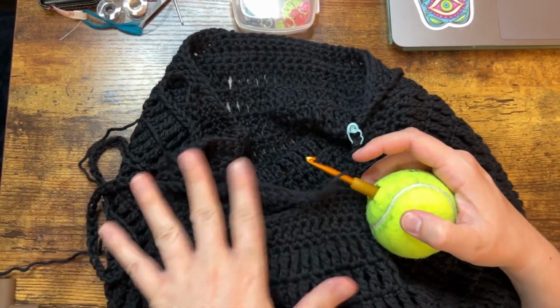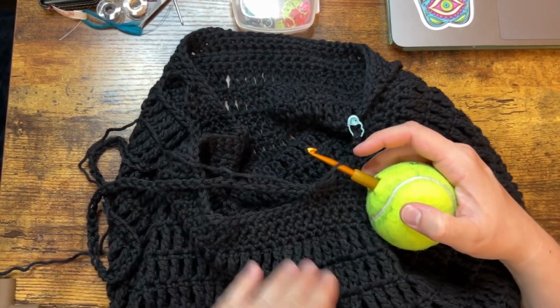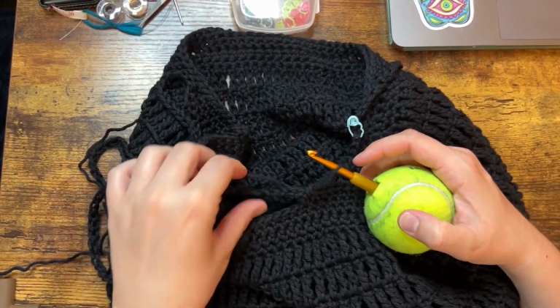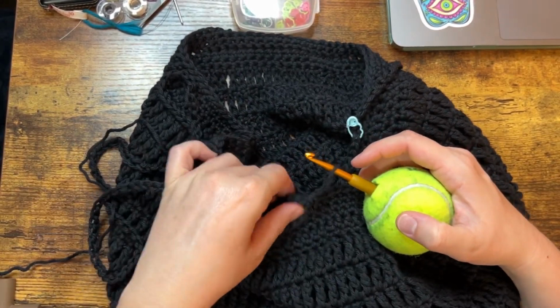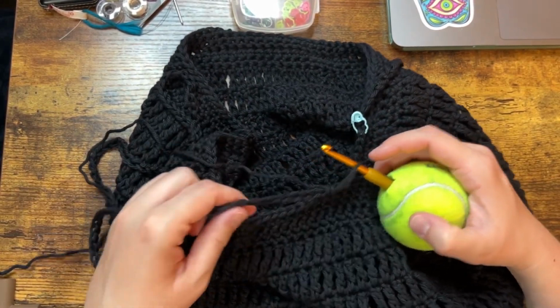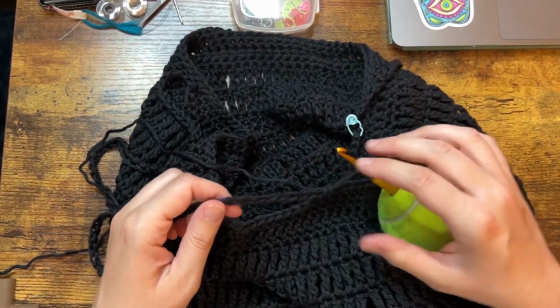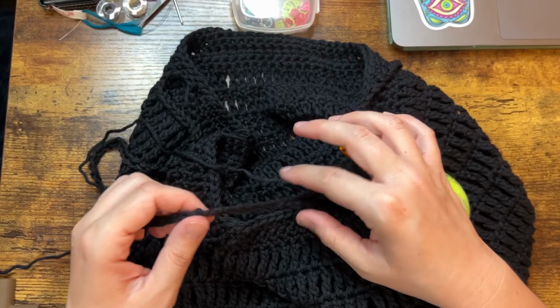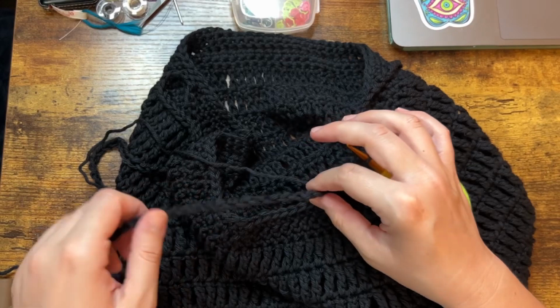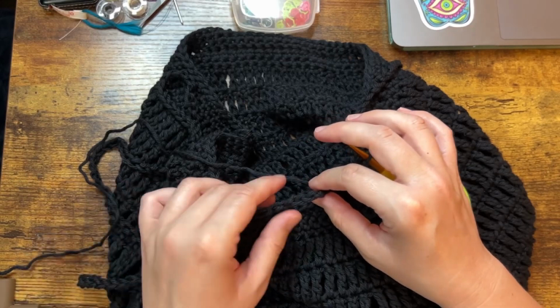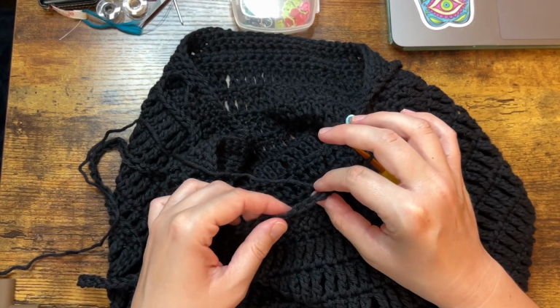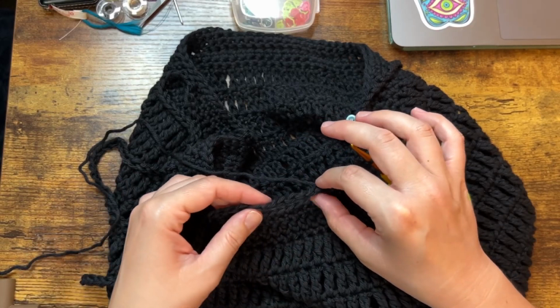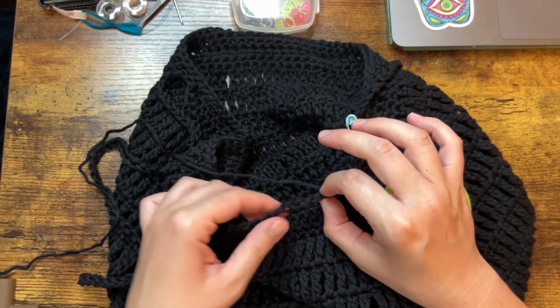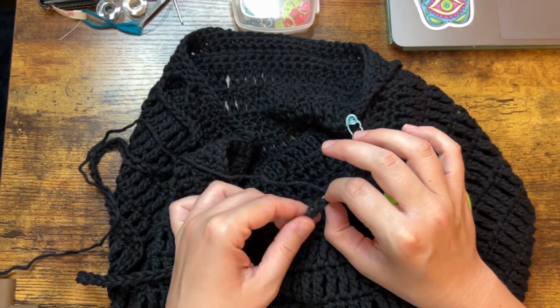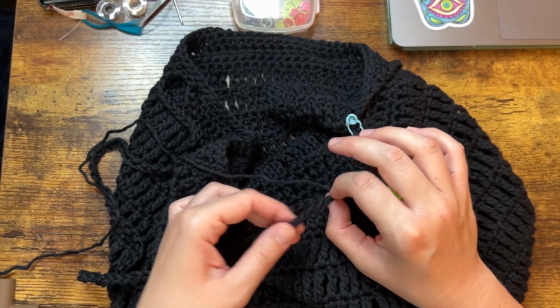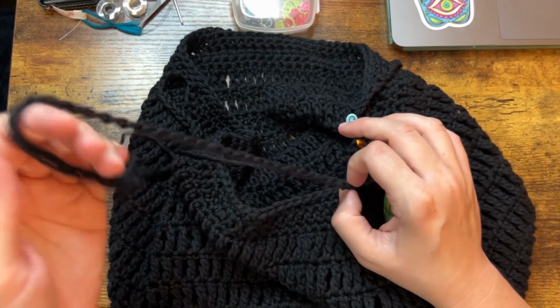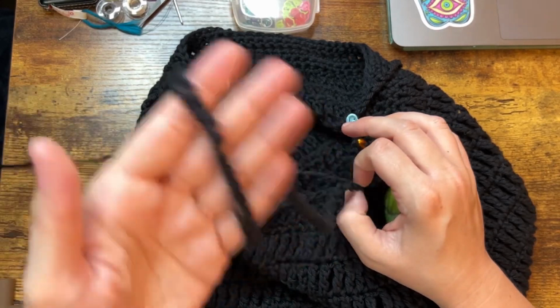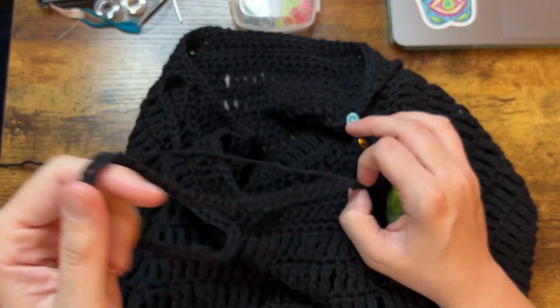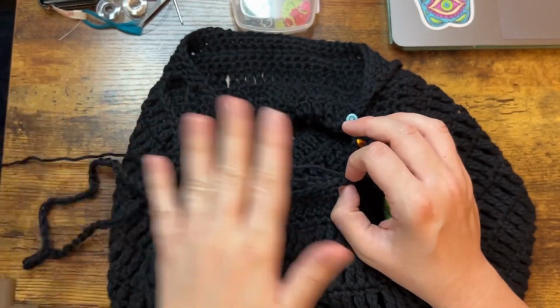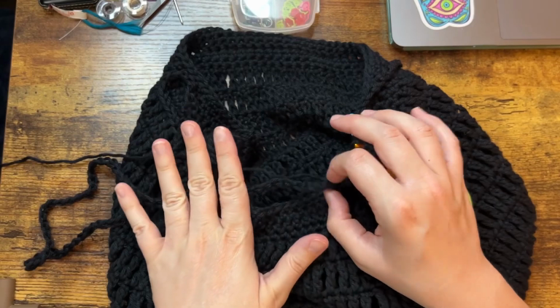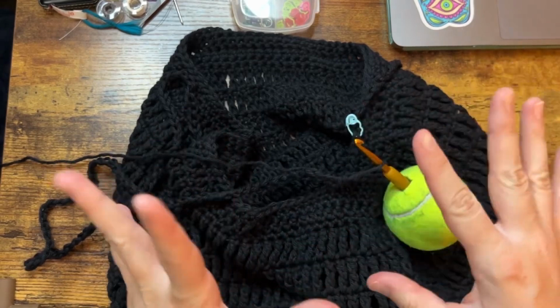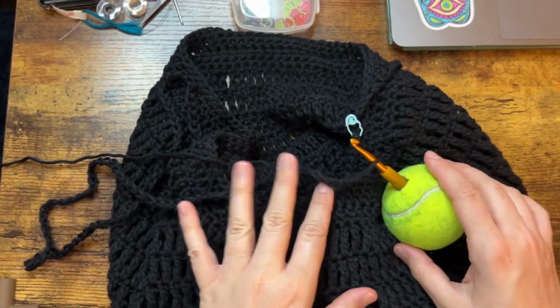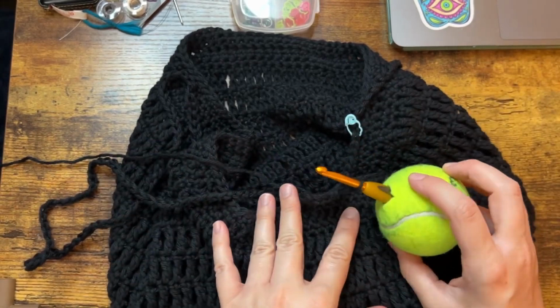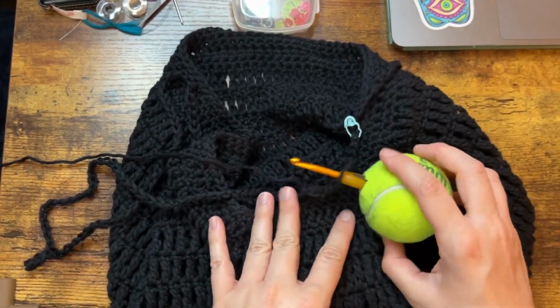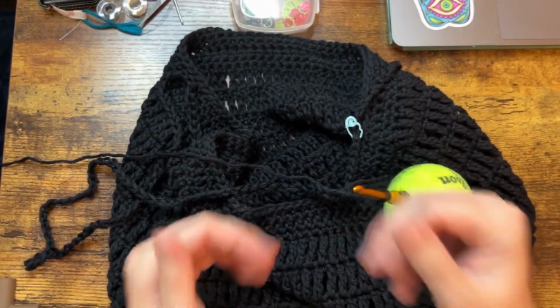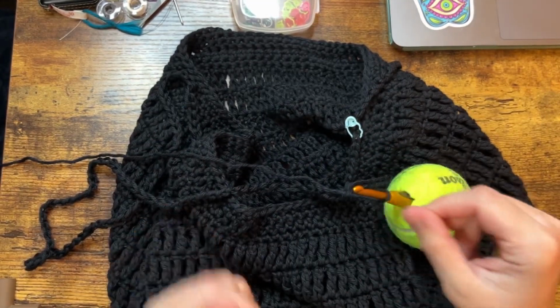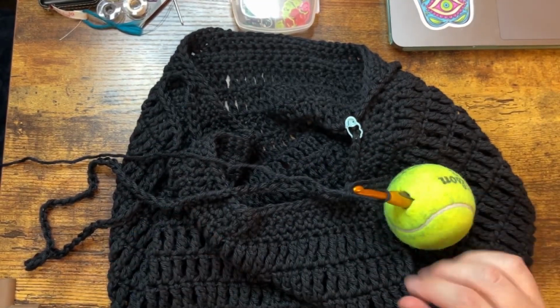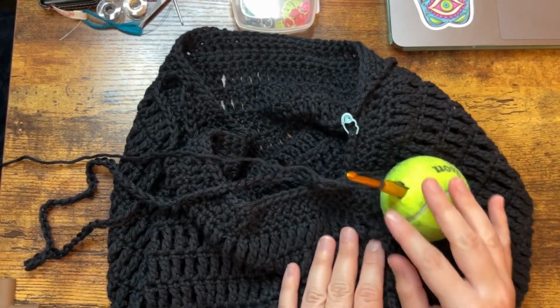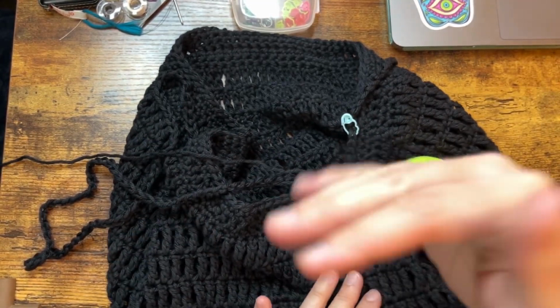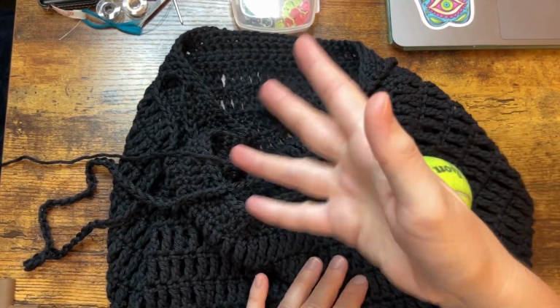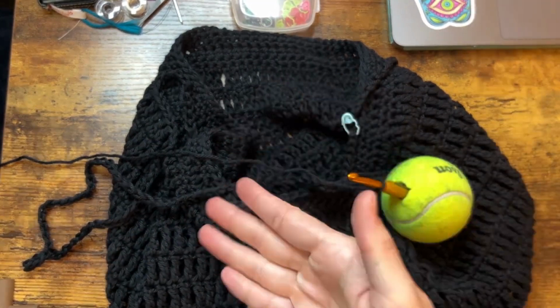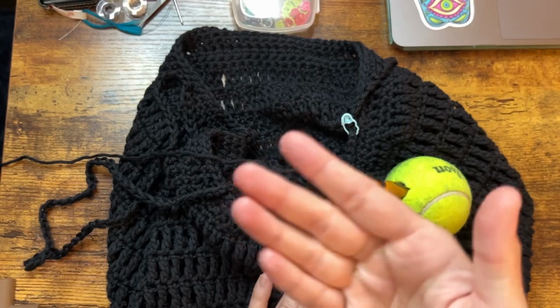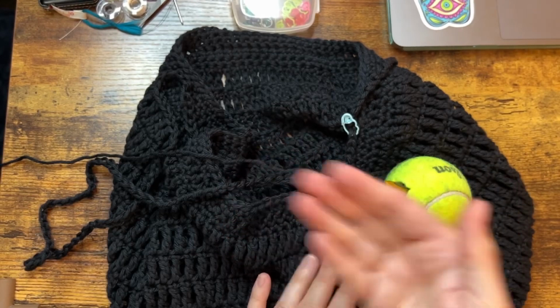I'm going to stop there for now because the next part requires me to go into the back bumps of what will be the handle, and I need to look at that more closely. So it's hard for me to do being under a camera.